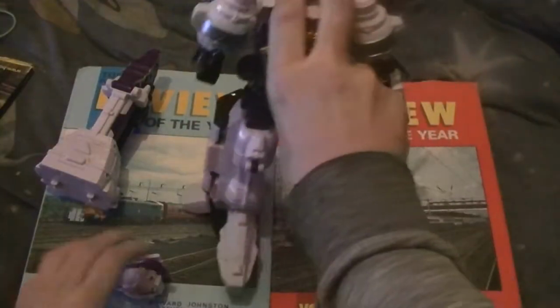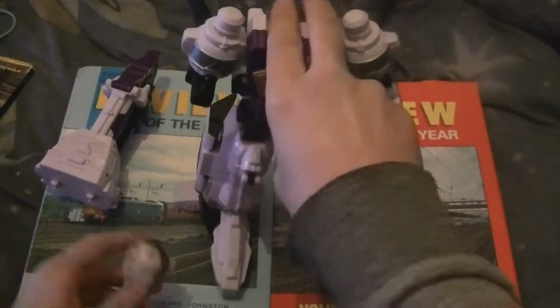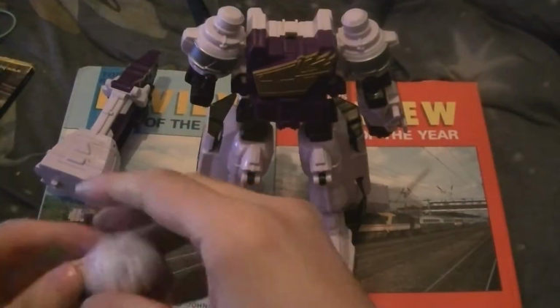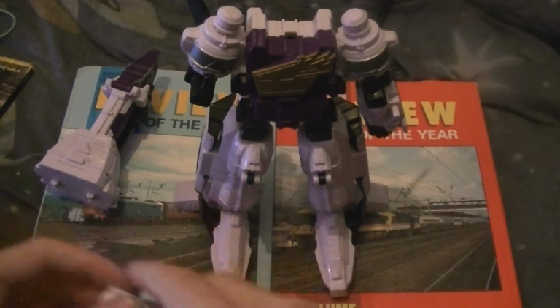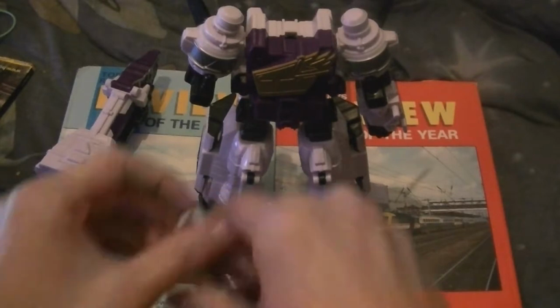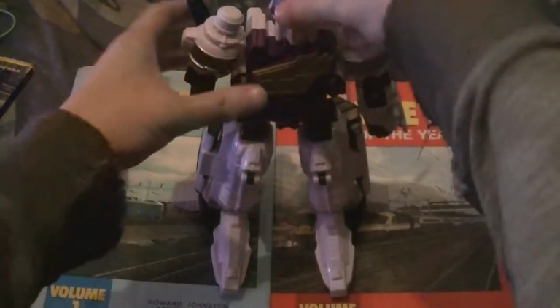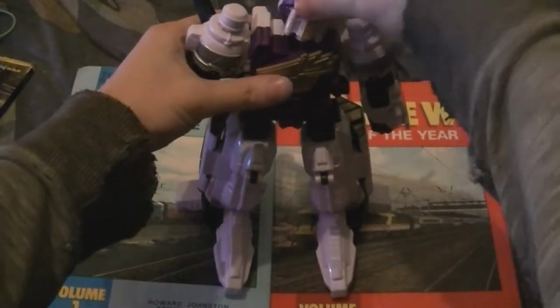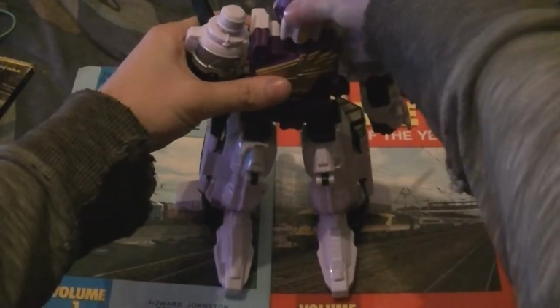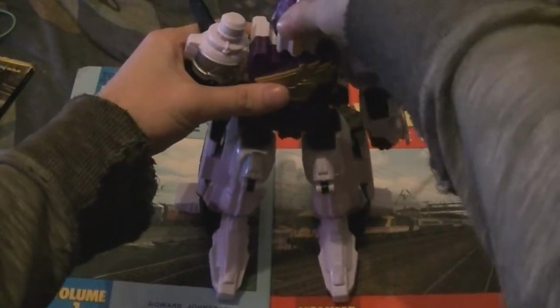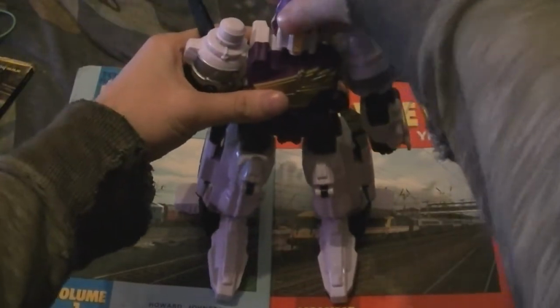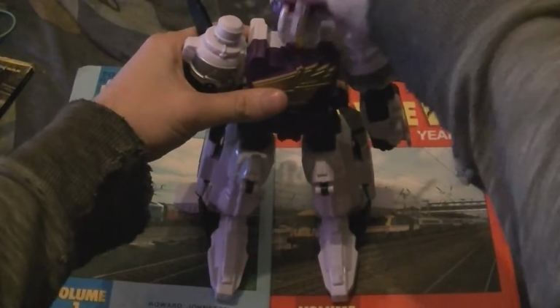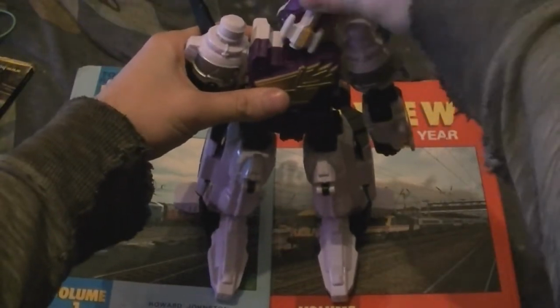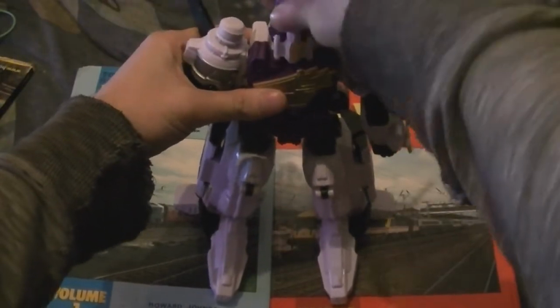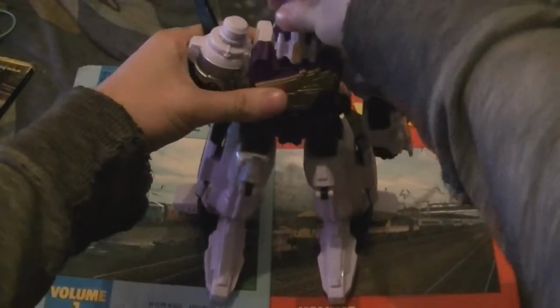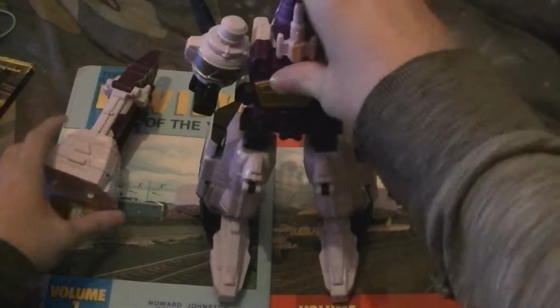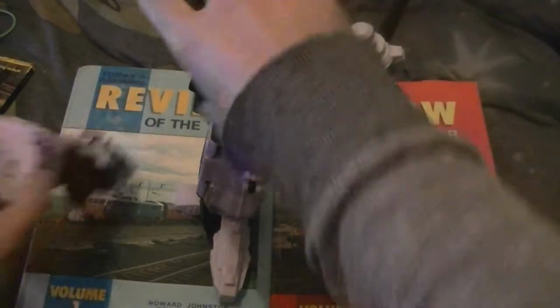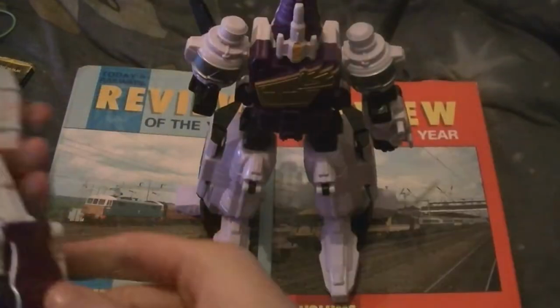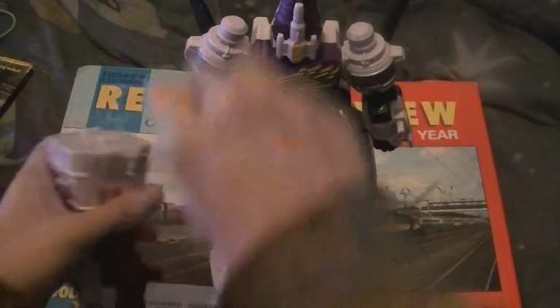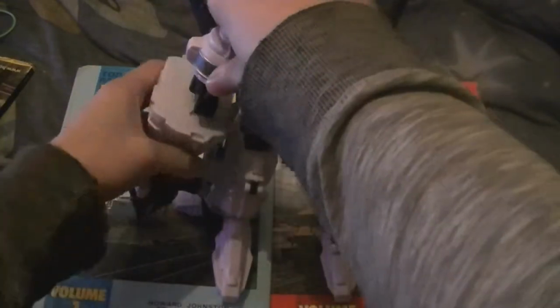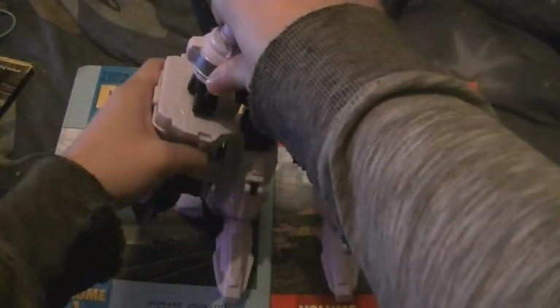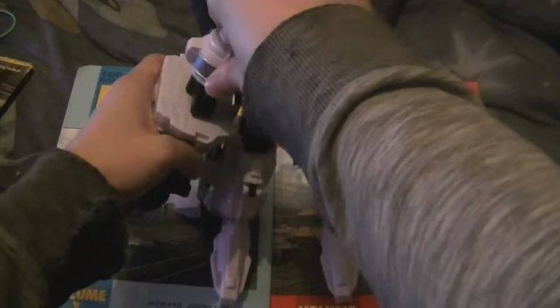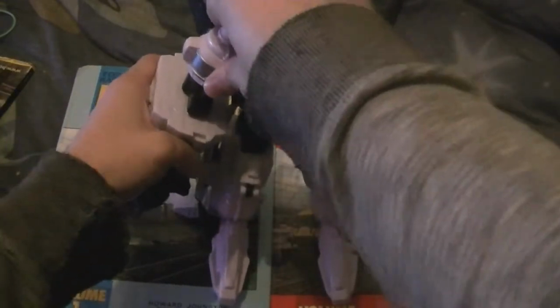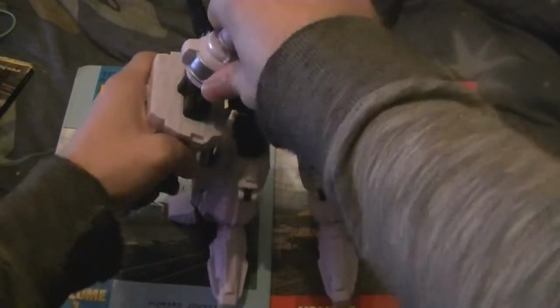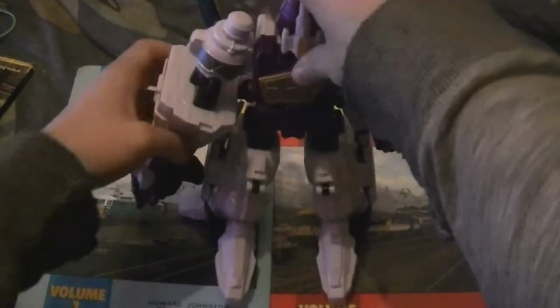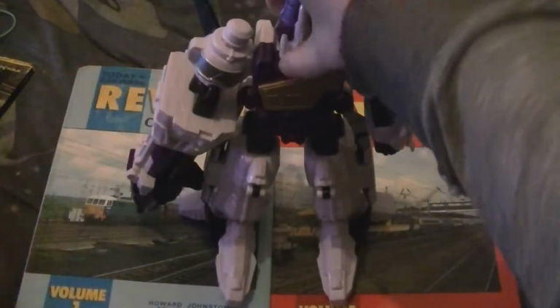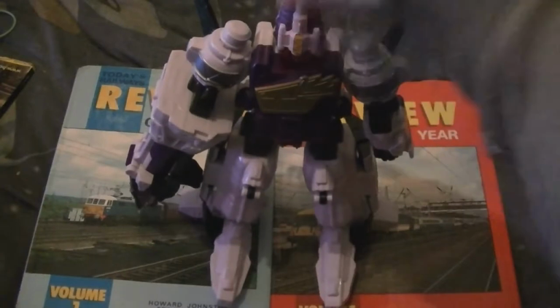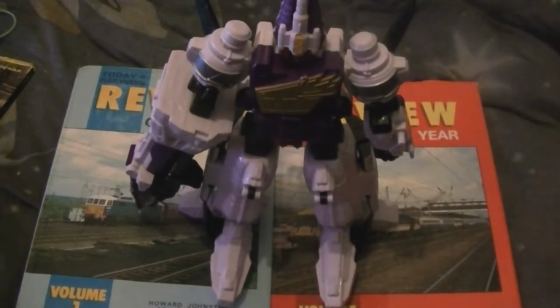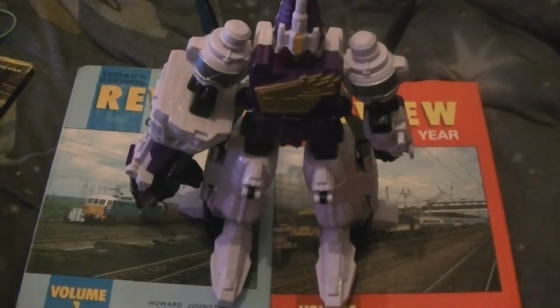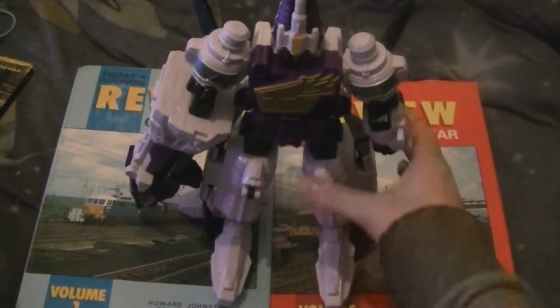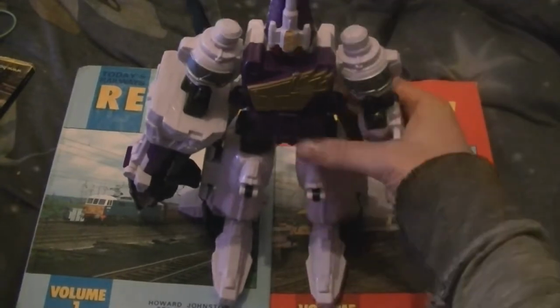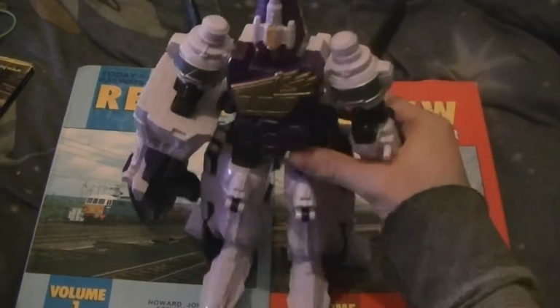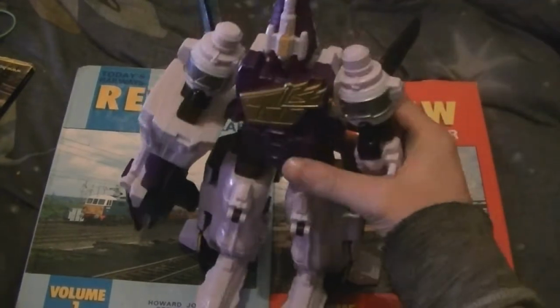The head goes on at the top, and this piece goes on like that. And there's the Perzio Charge Megazord in its original form.